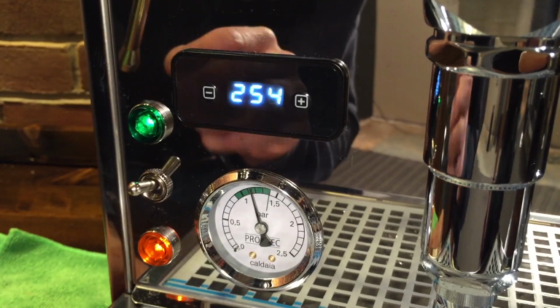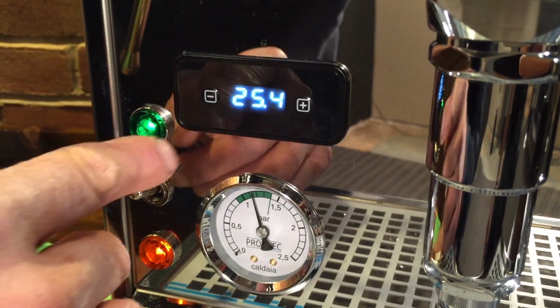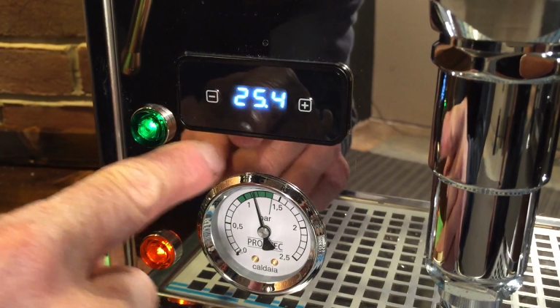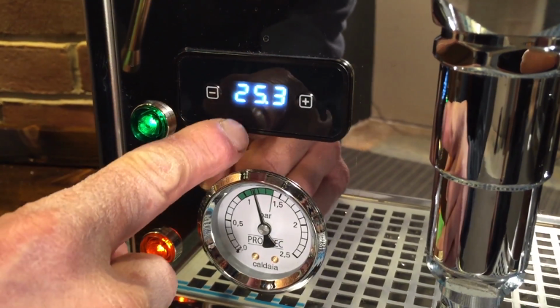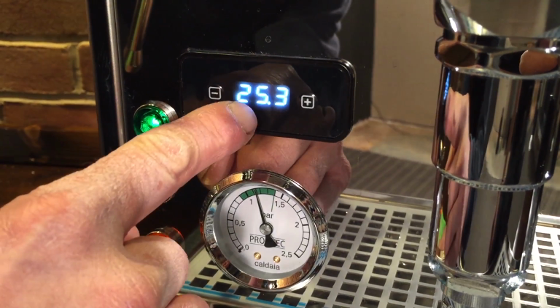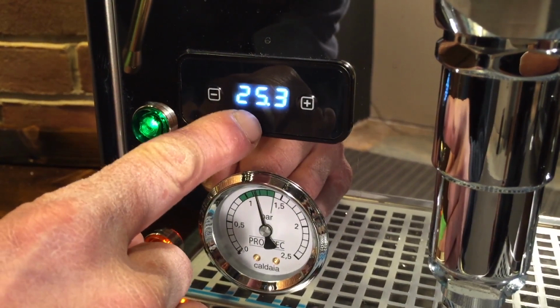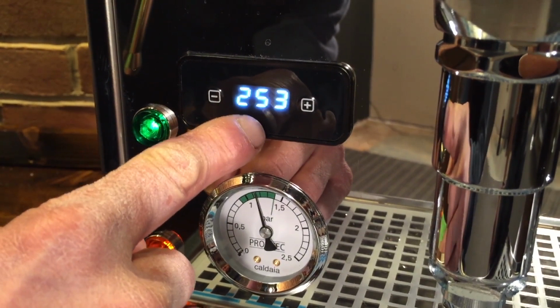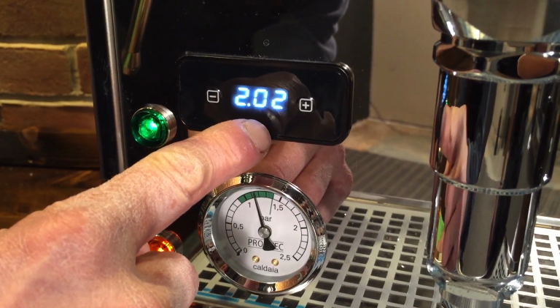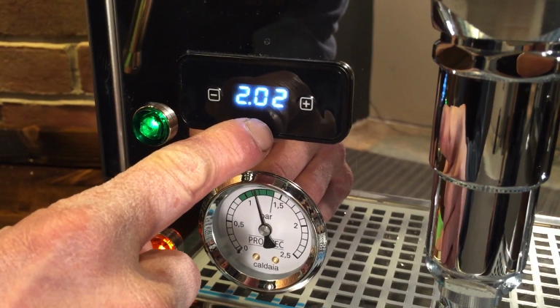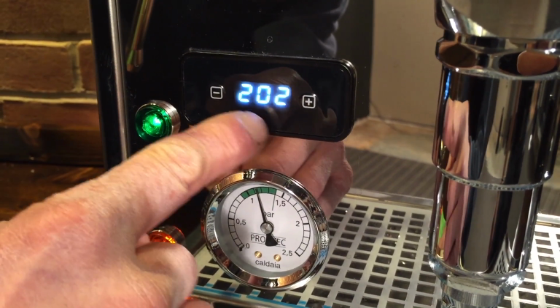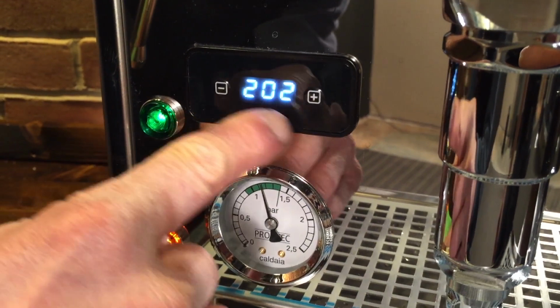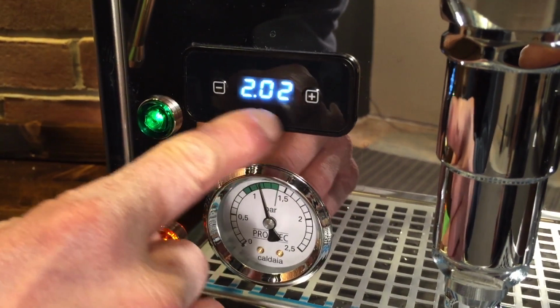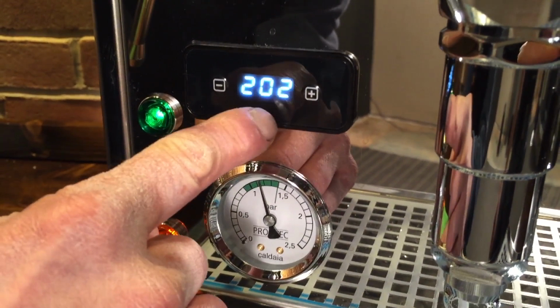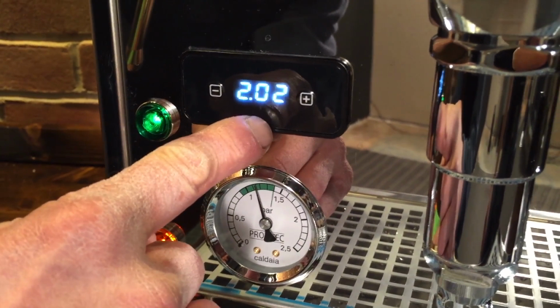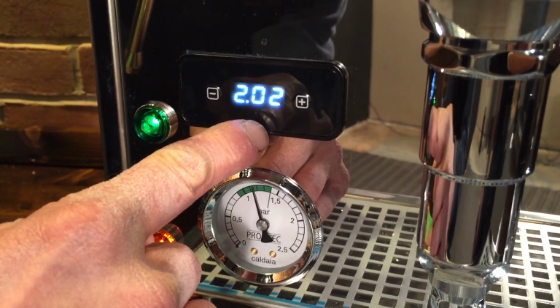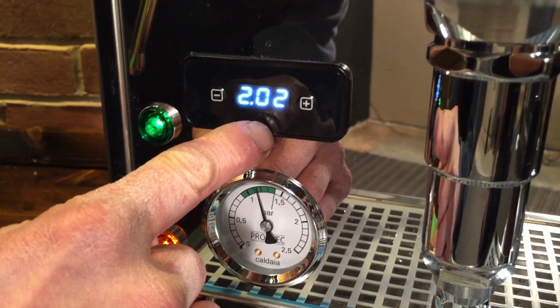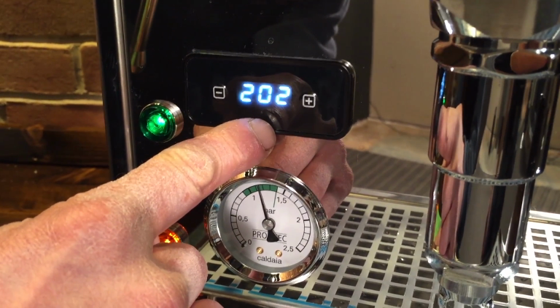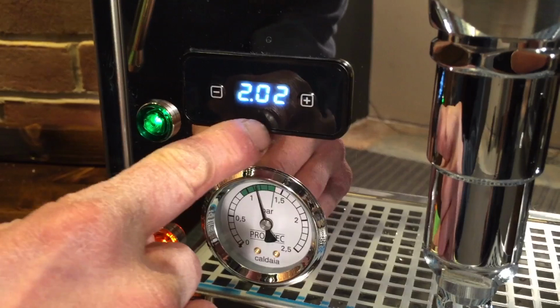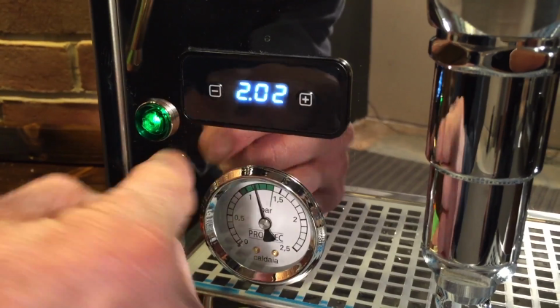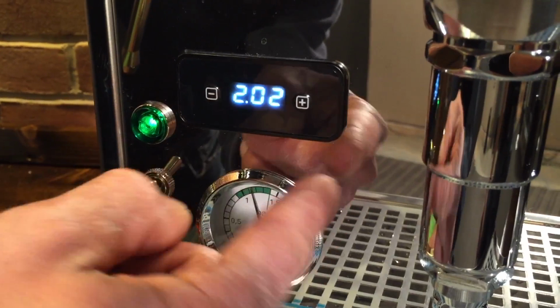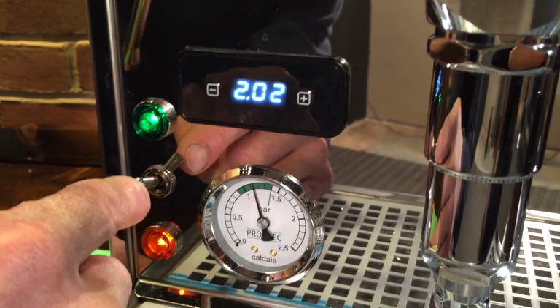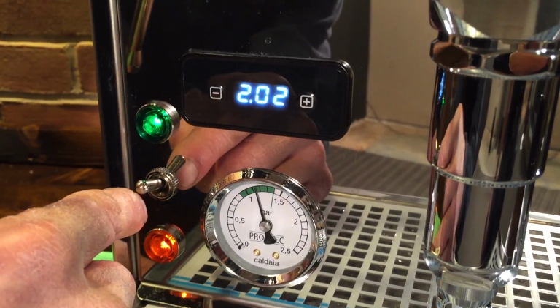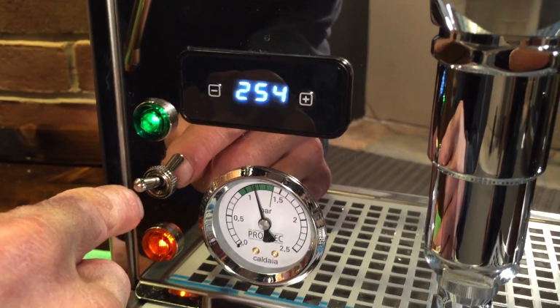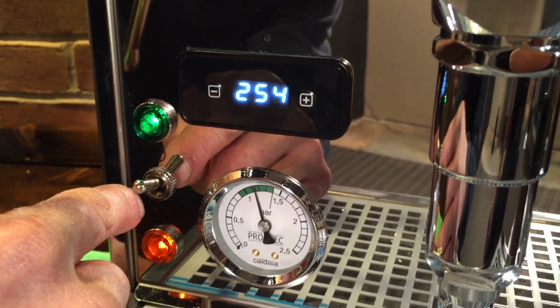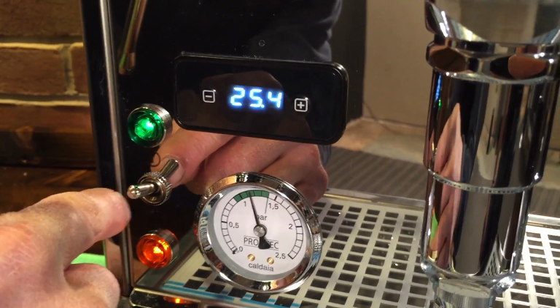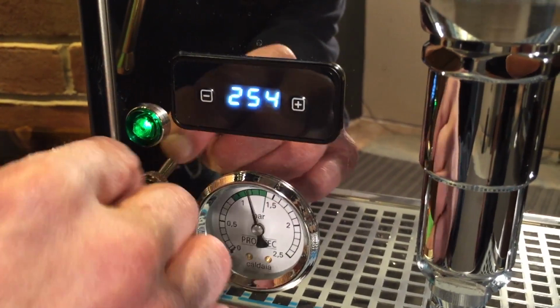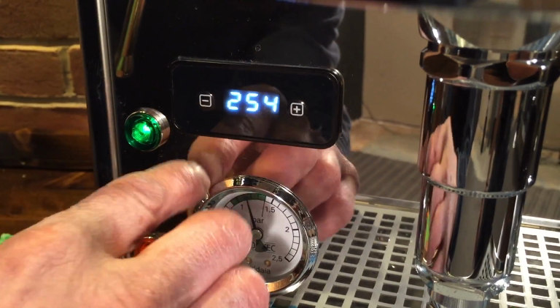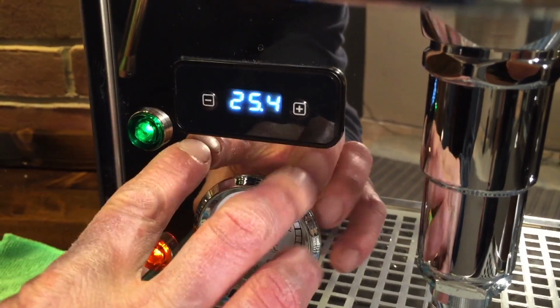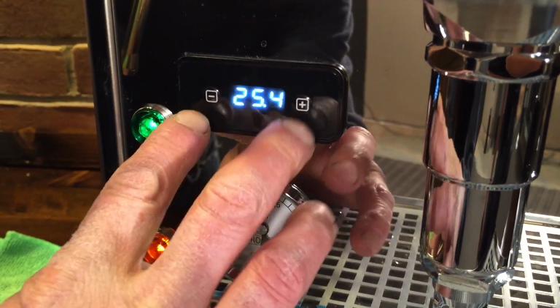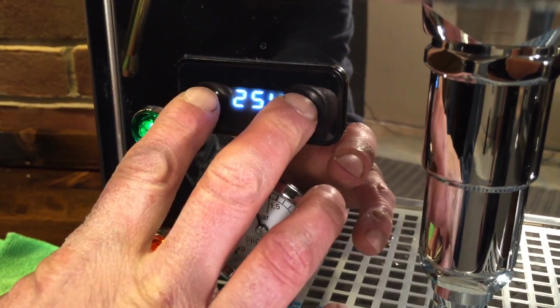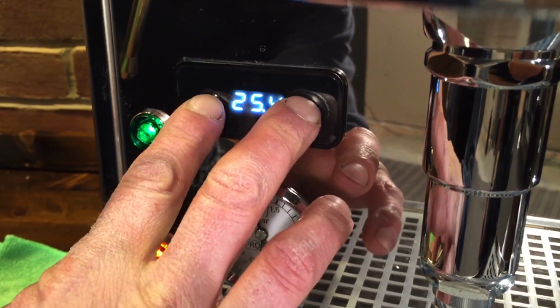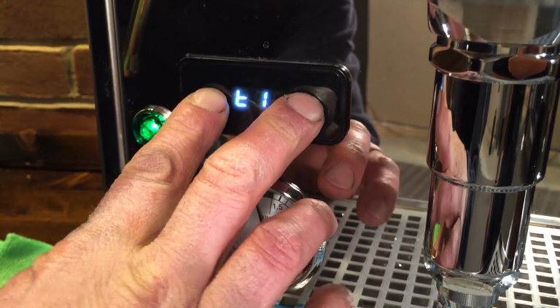Now if you notice, the display says 254 and then goes to 202 — that's the brew boiler temperature. Then it'll change and show you the steam boiler temperature. To change it, you hit both buttons.